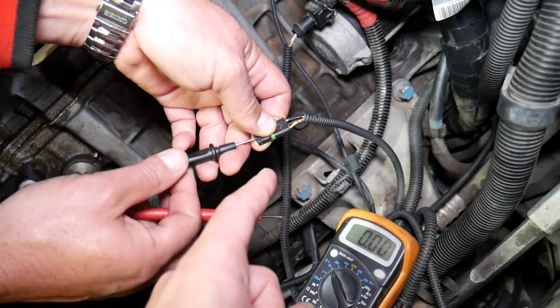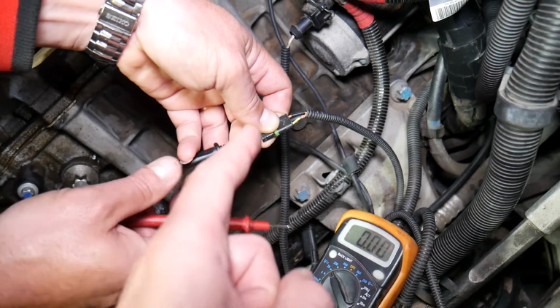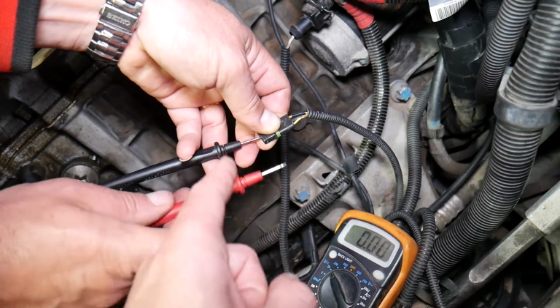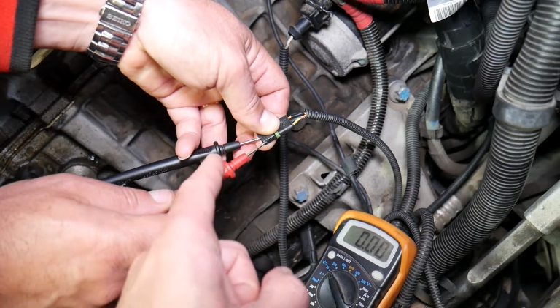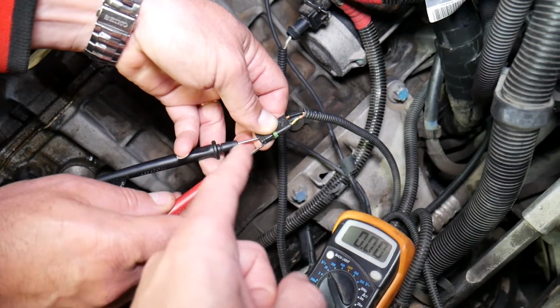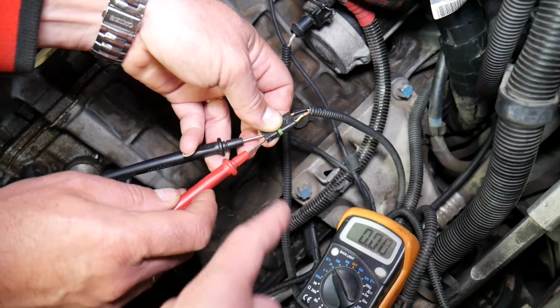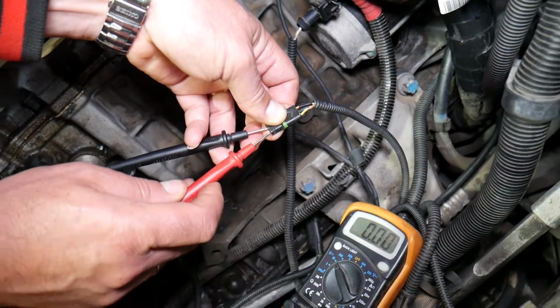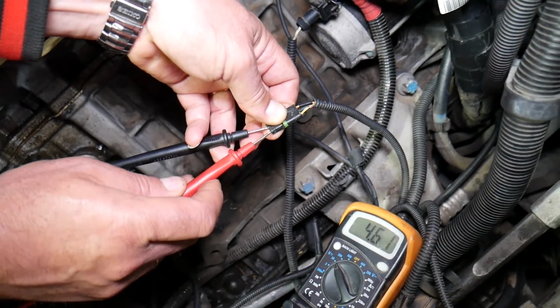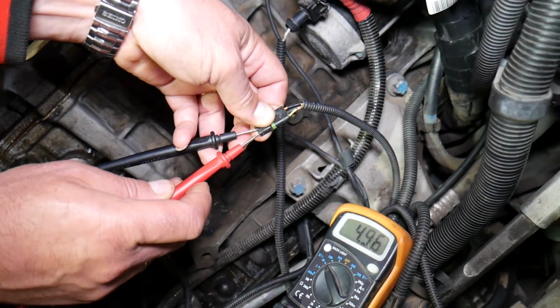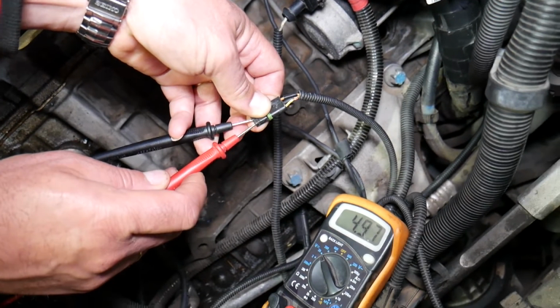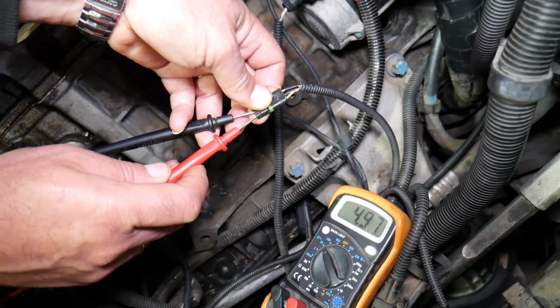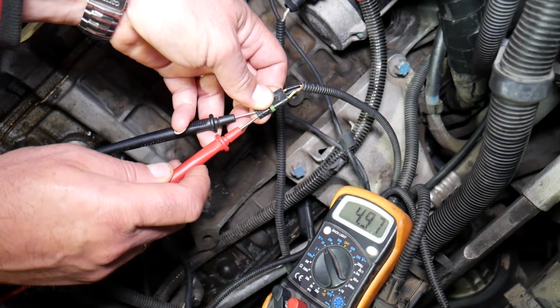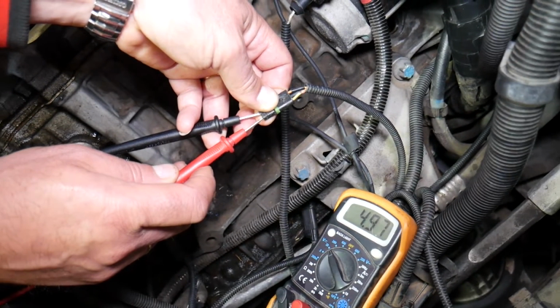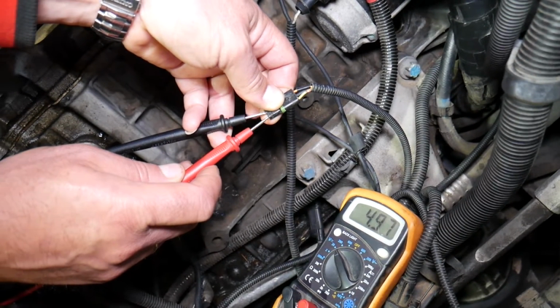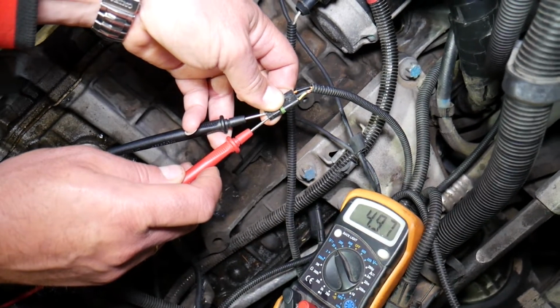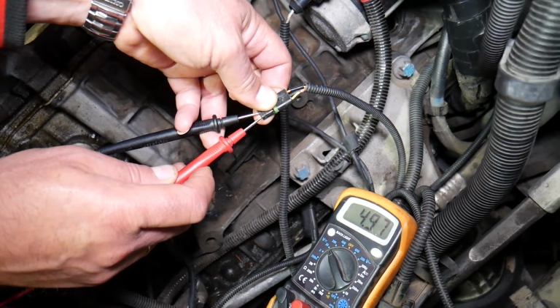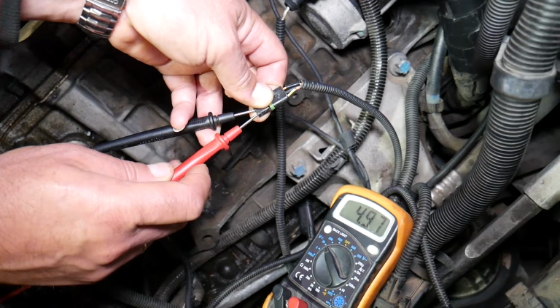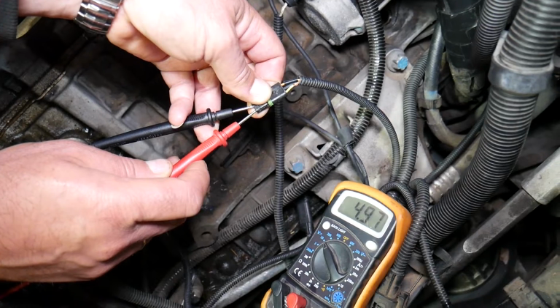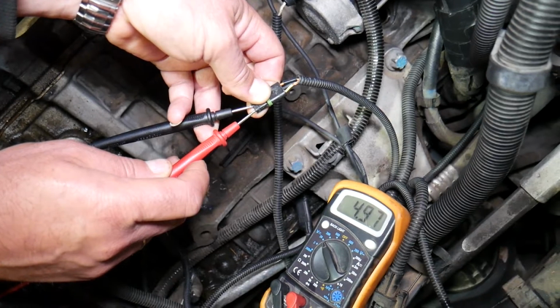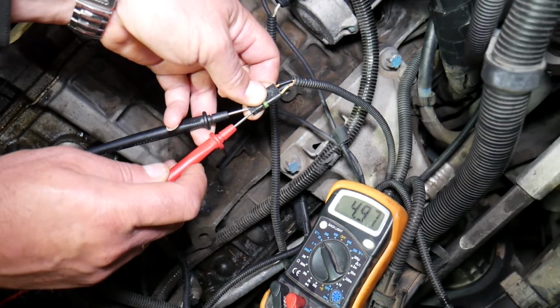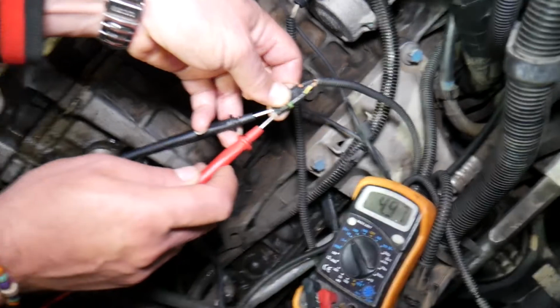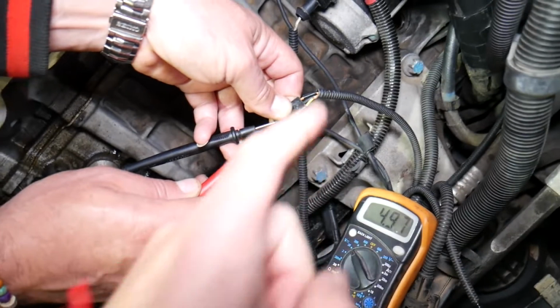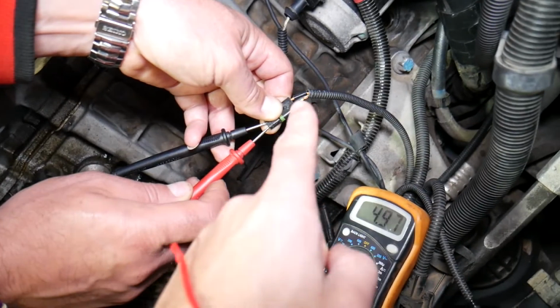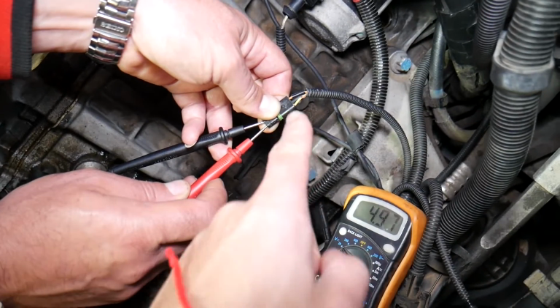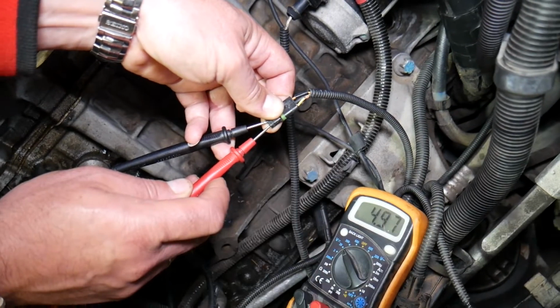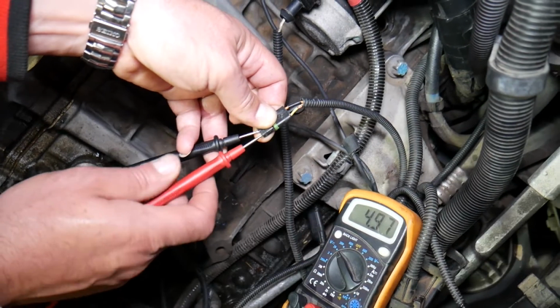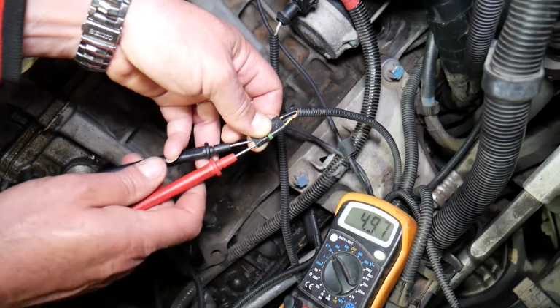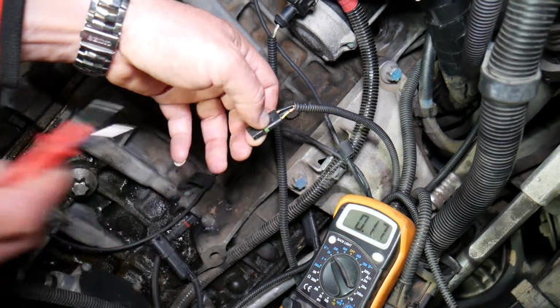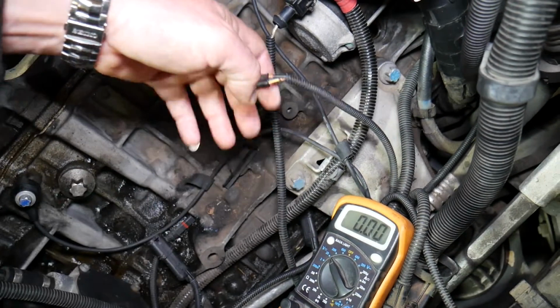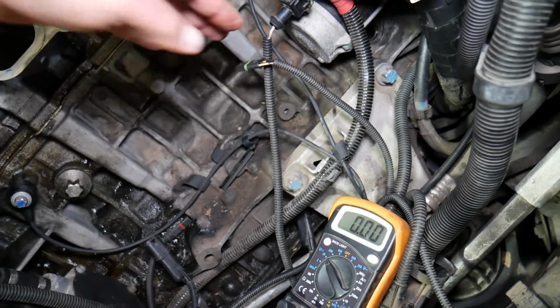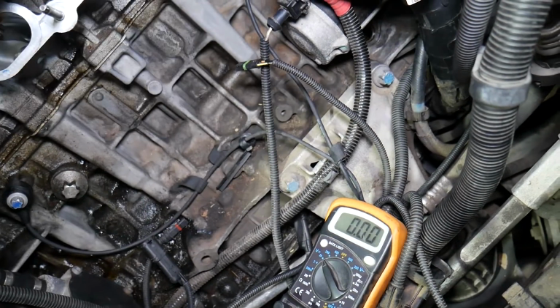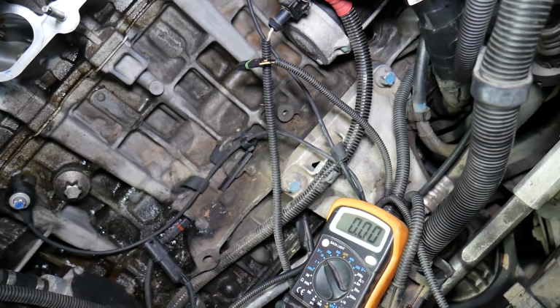Now, placing the black lead again on the ground wire in the middle and the red lead on the yellow wire, we get five volts. This is the signal wire — that's the wire we need.